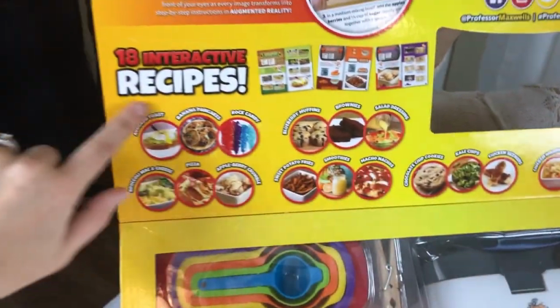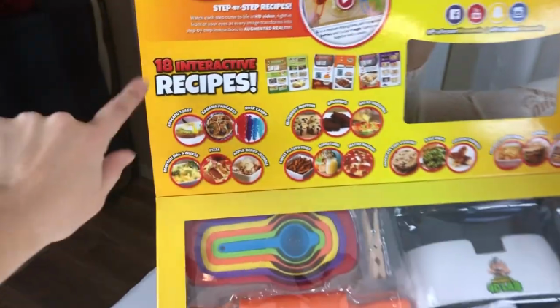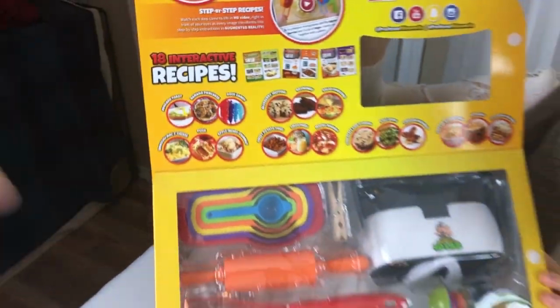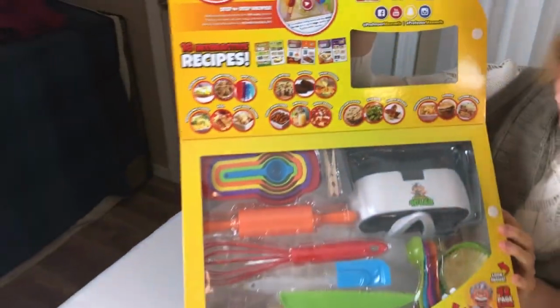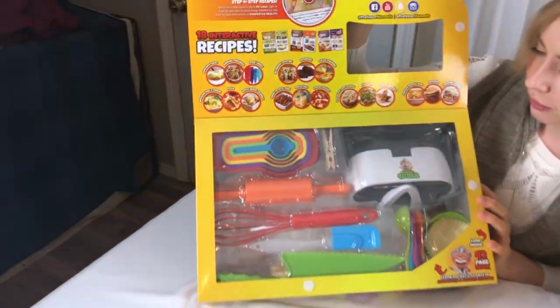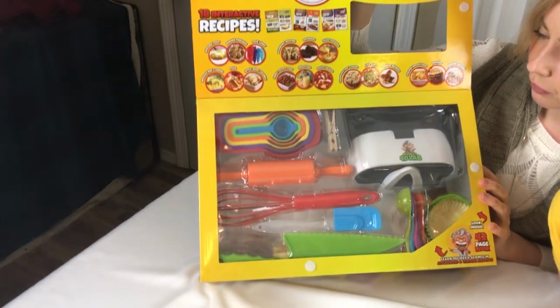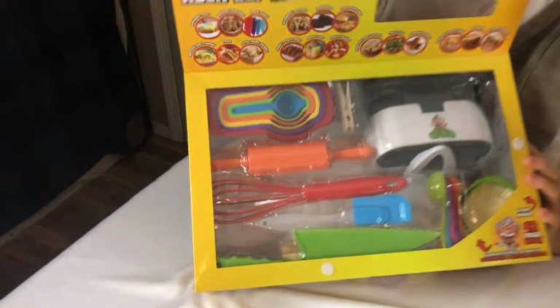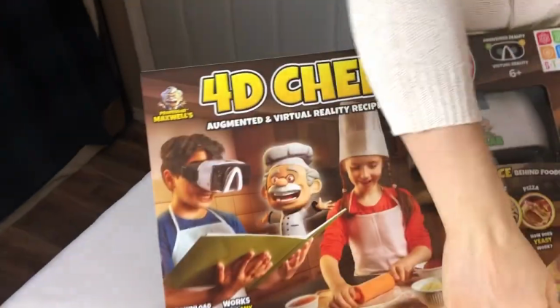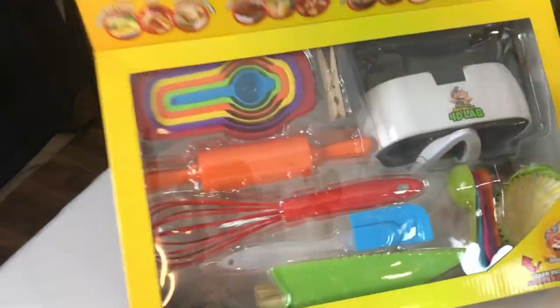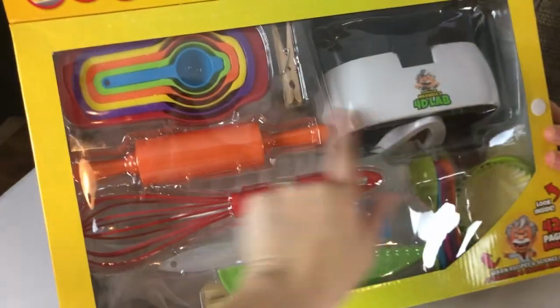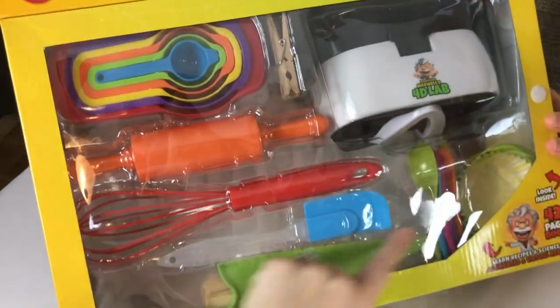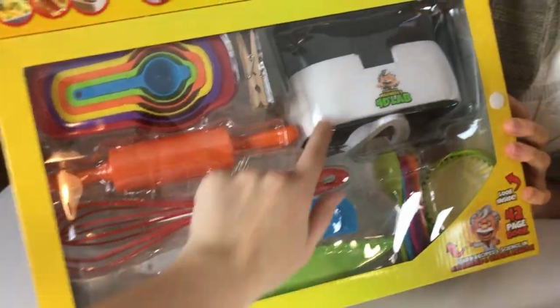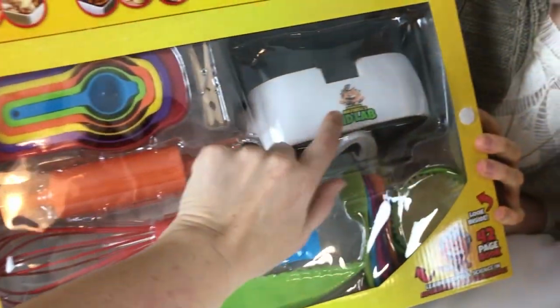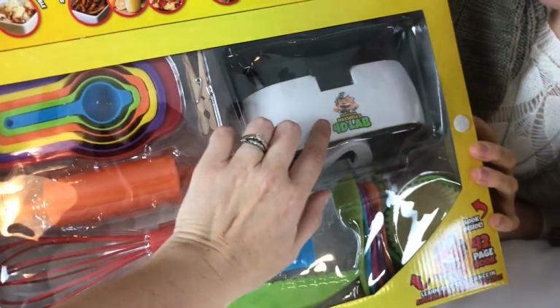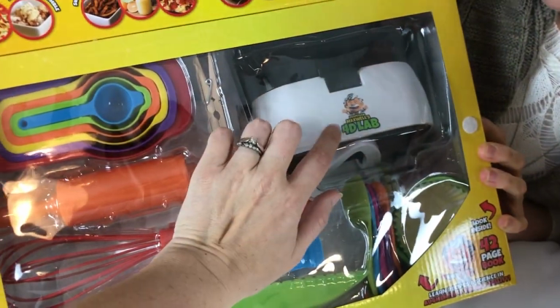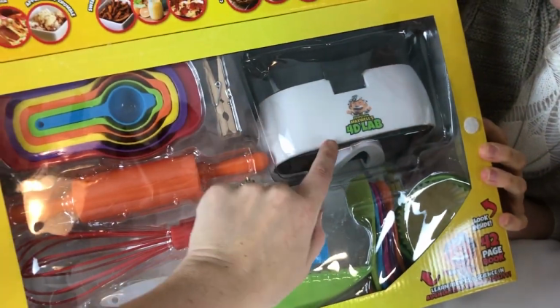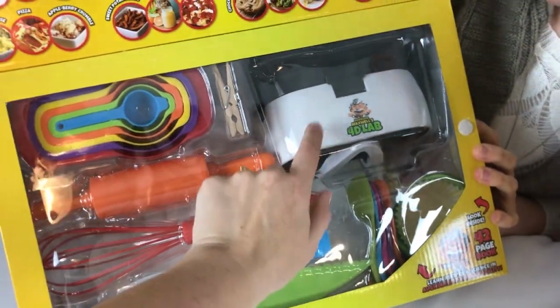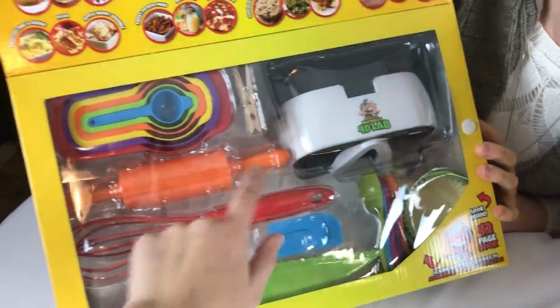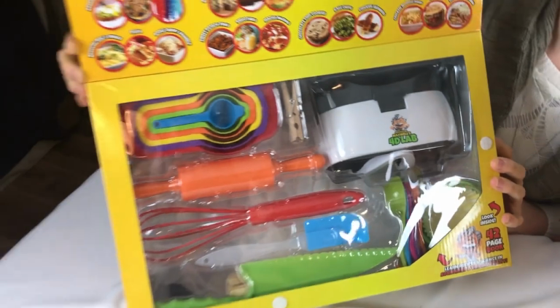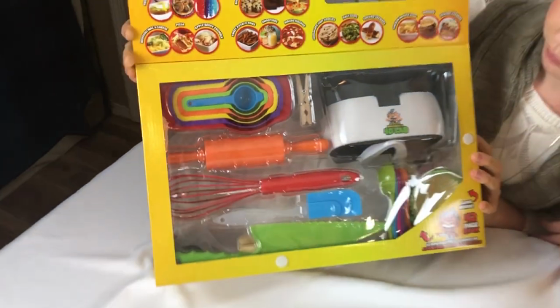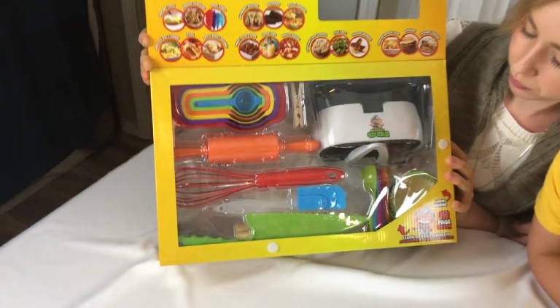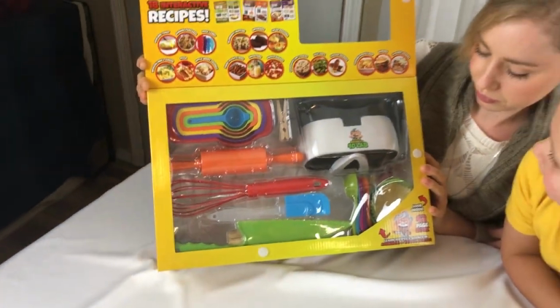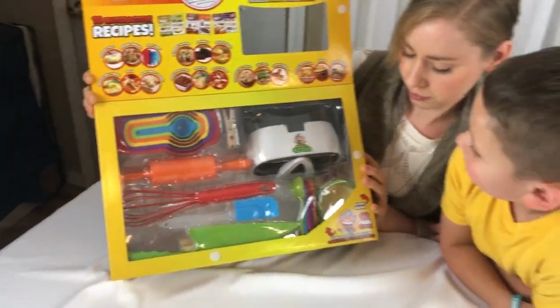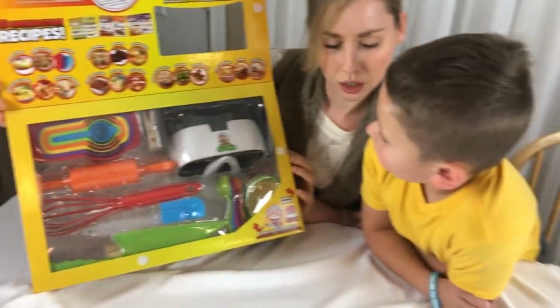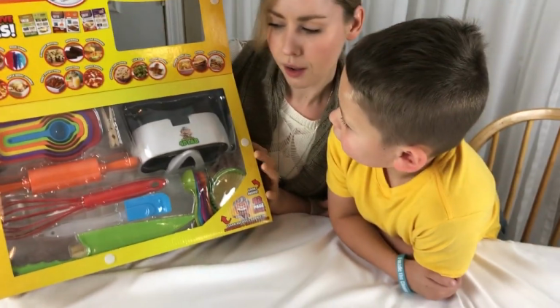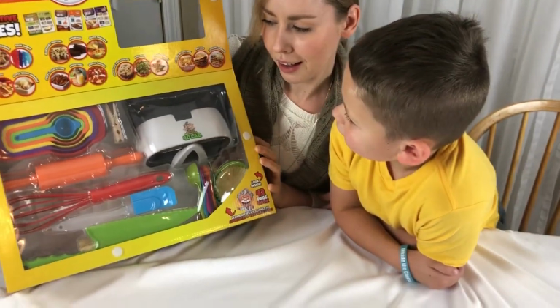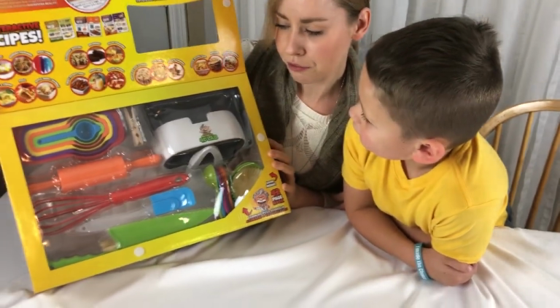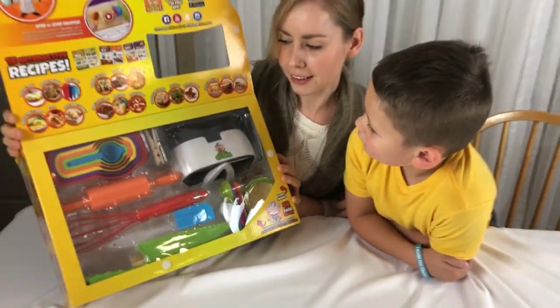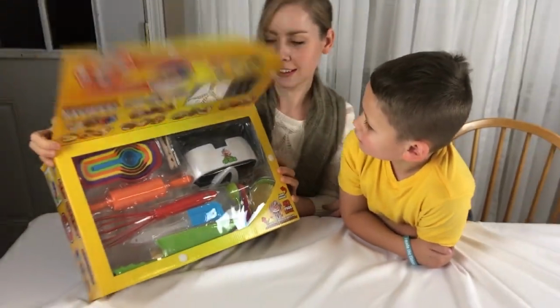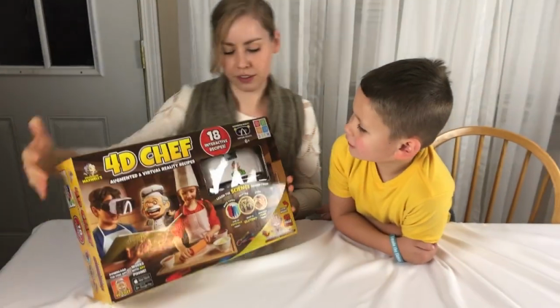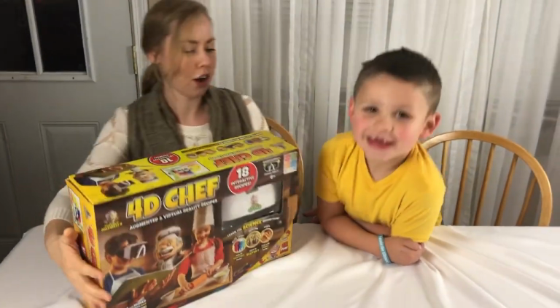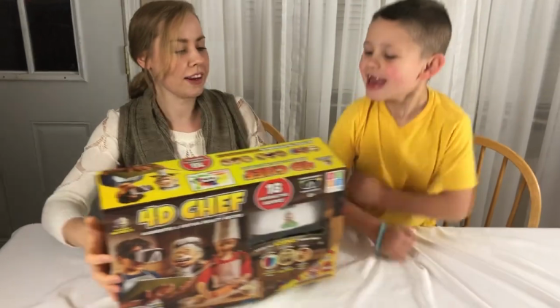You can make — well, you have to make all of these. It has 18 interactive recipes. Look at all the stuff that it comes with. It has little glasses so you can download this app and it comes to life as you make the recipes. Have fun! Are you ready to open it up and see what it's all about?